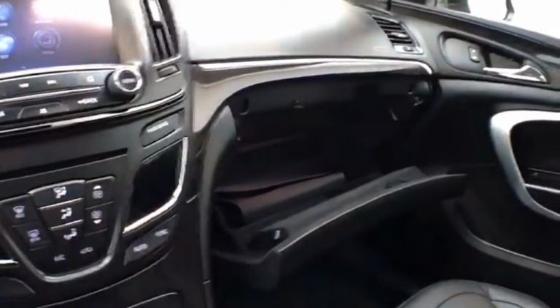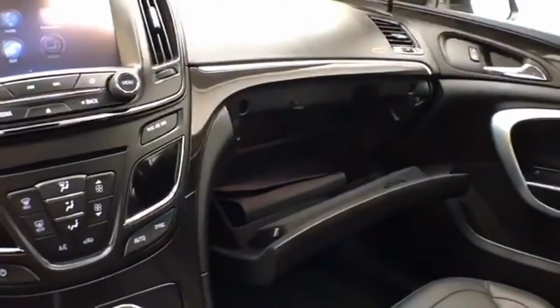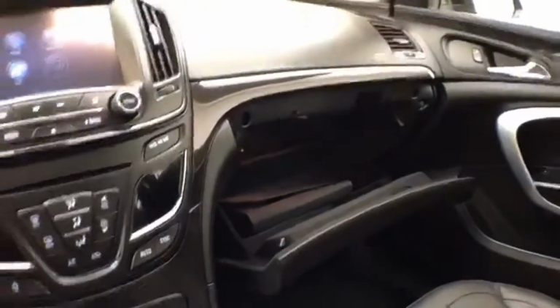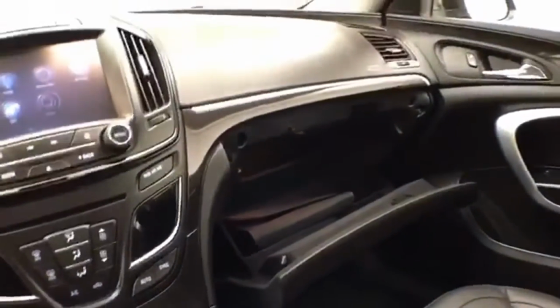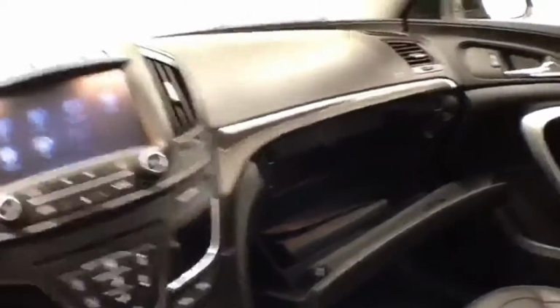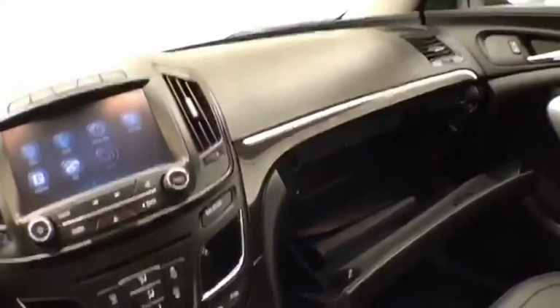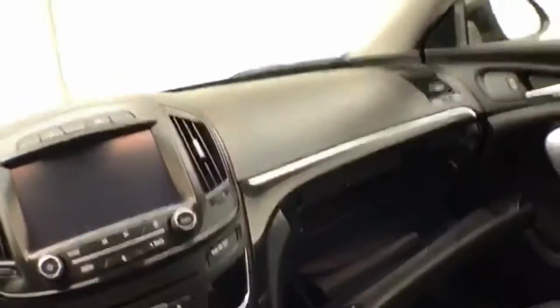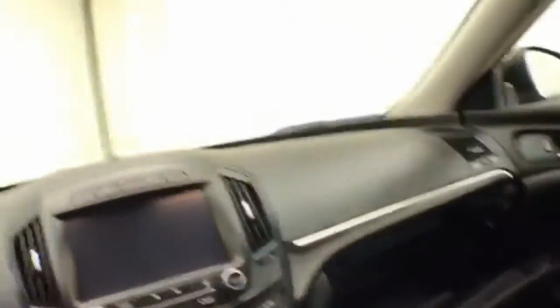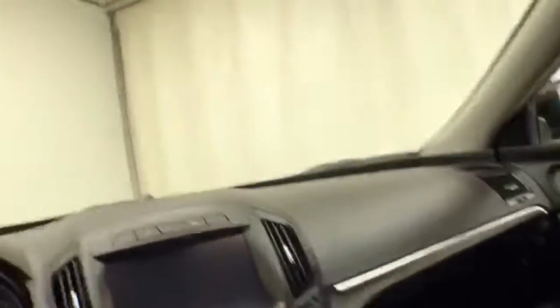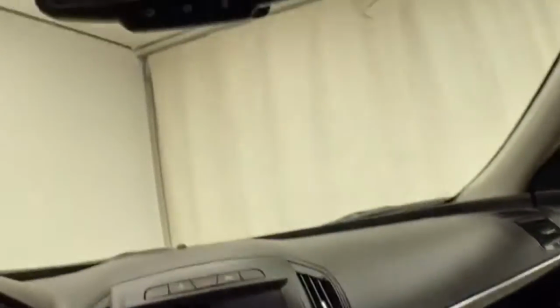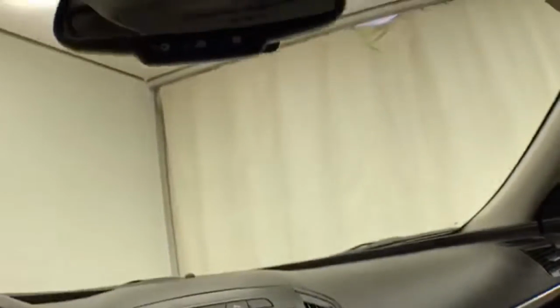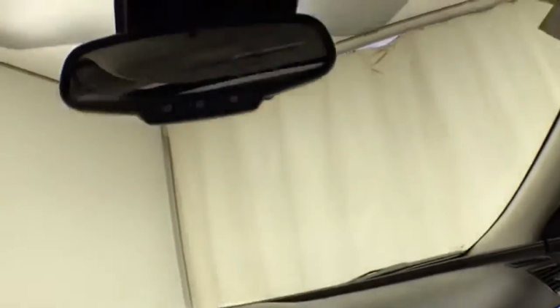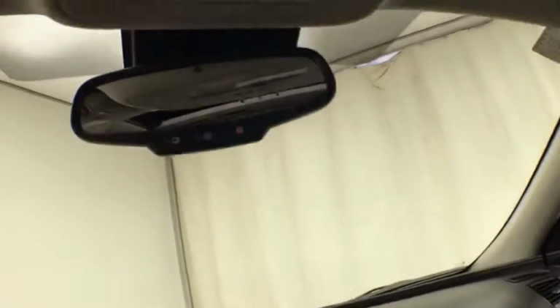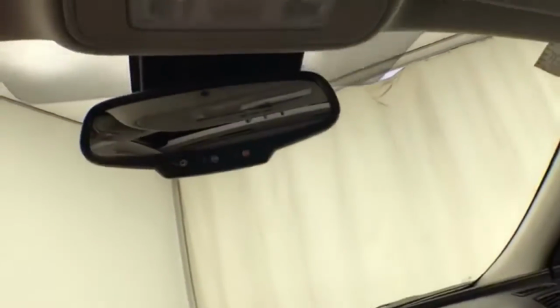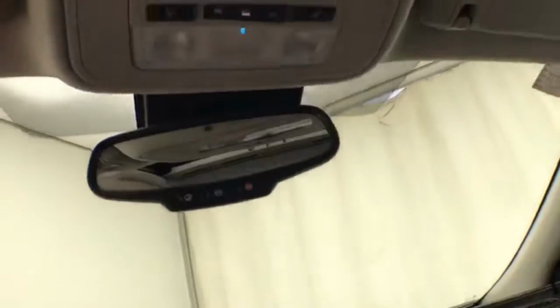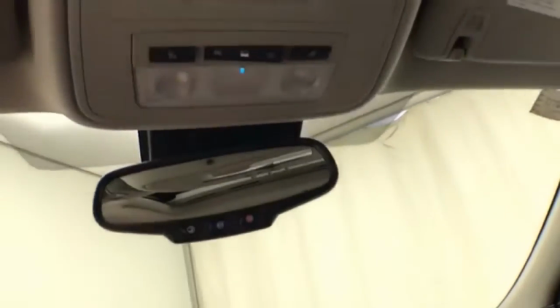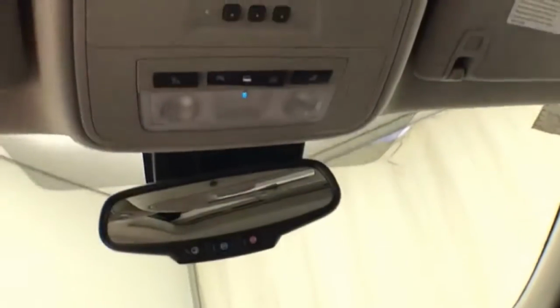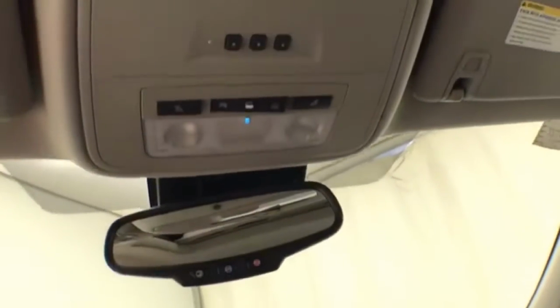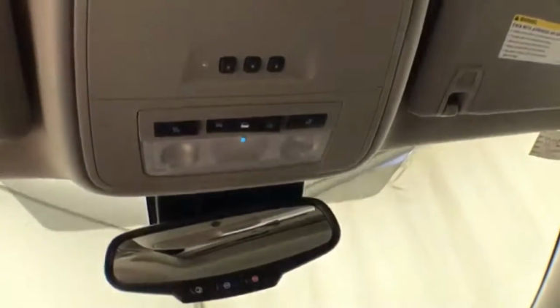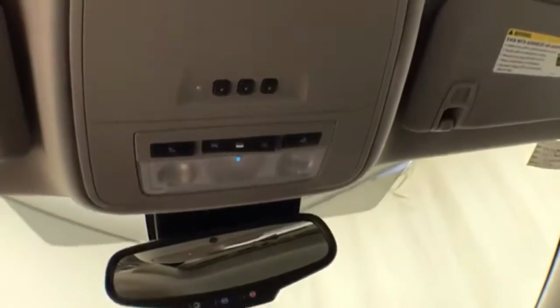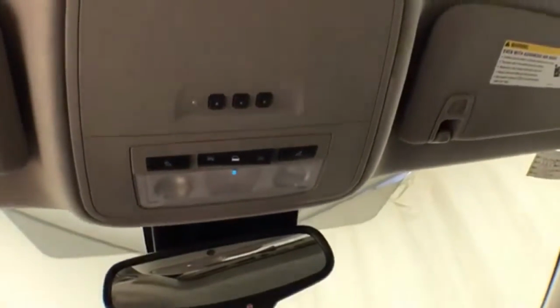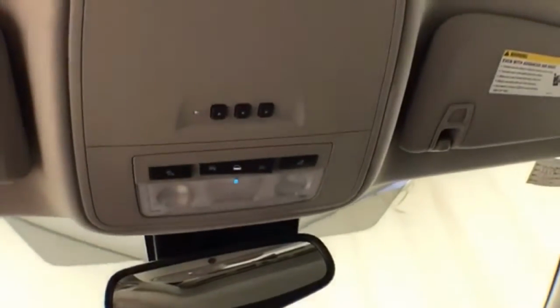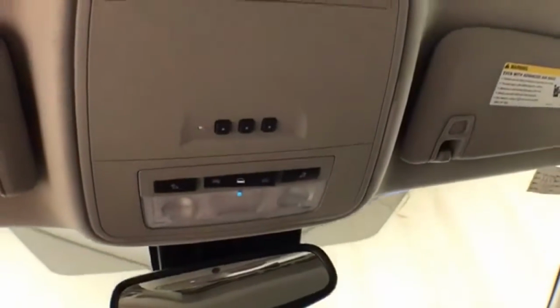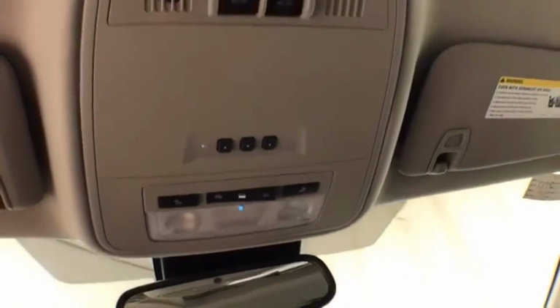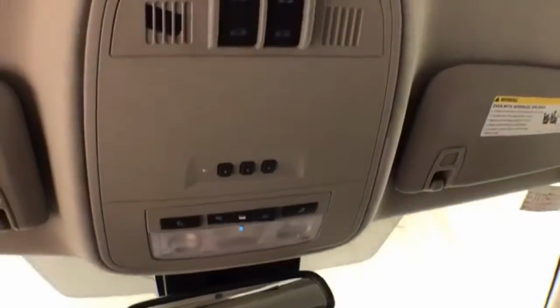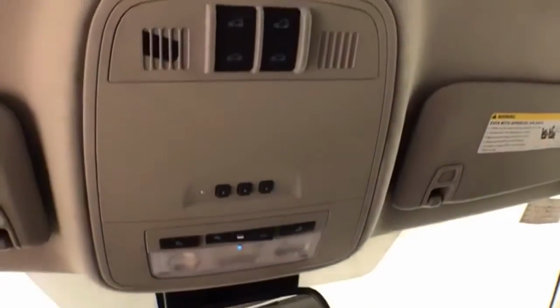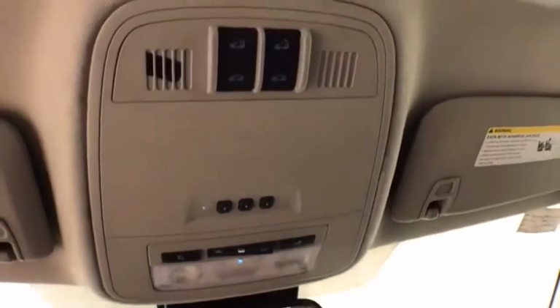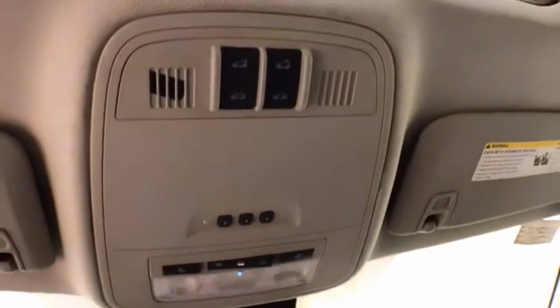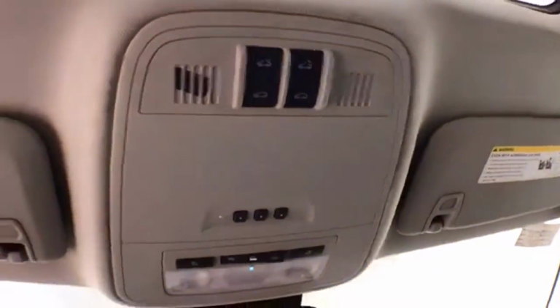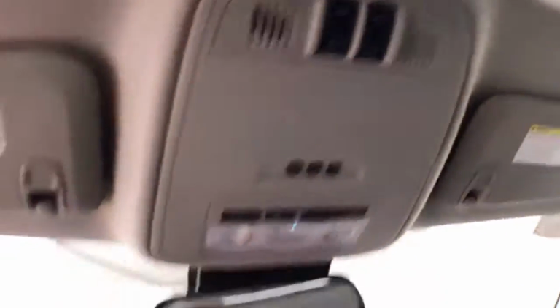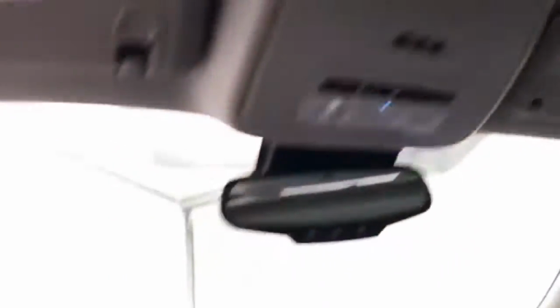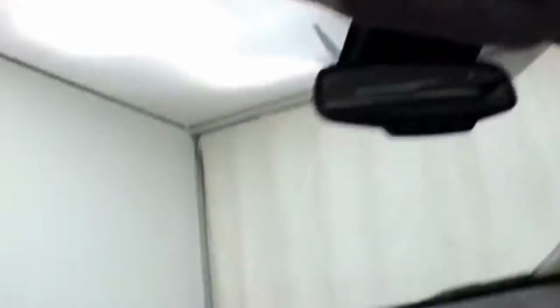Spacious glove box with all overhead. Auto-dimming mirror. HomeLink transmitter for garage door opener, and moonroof control.